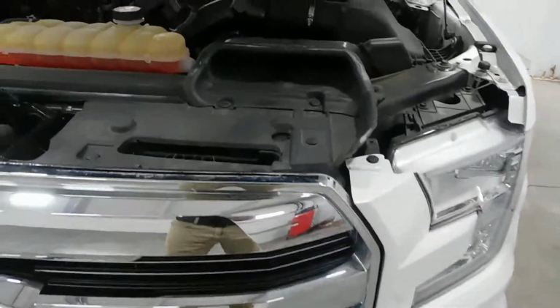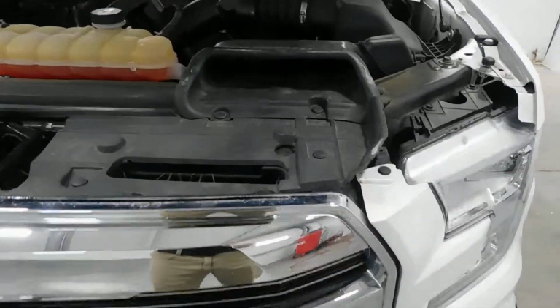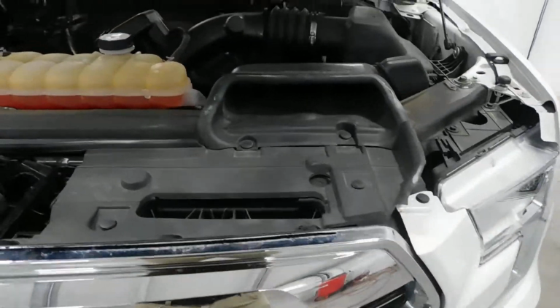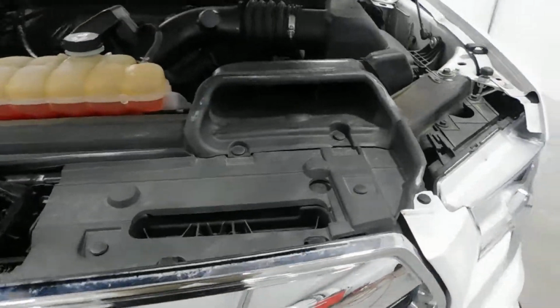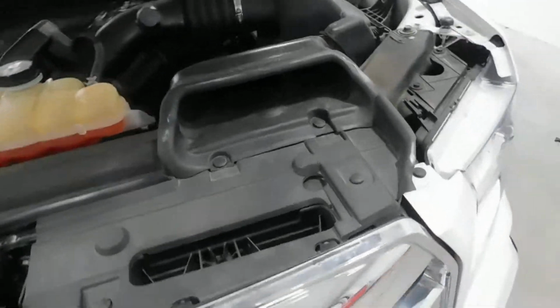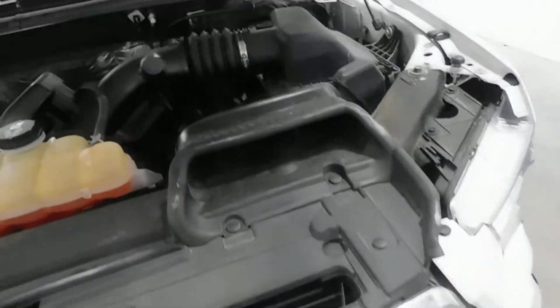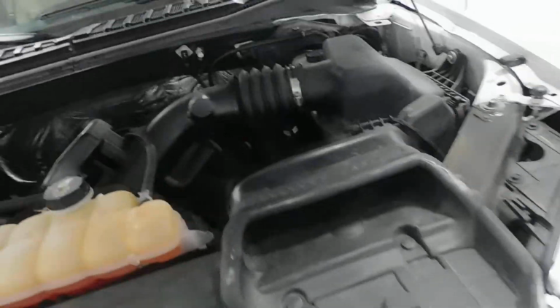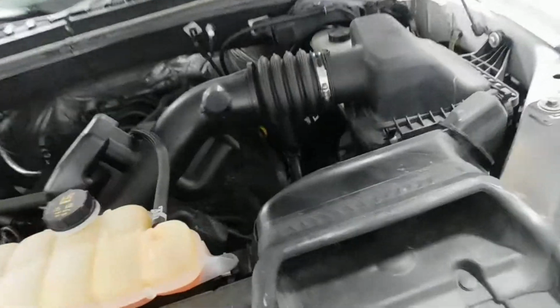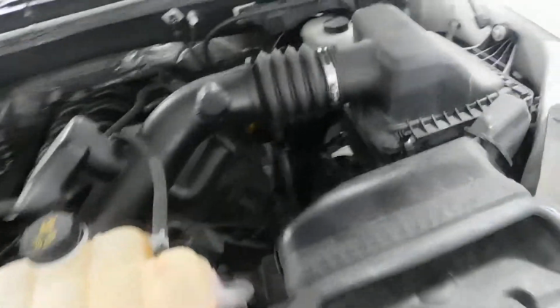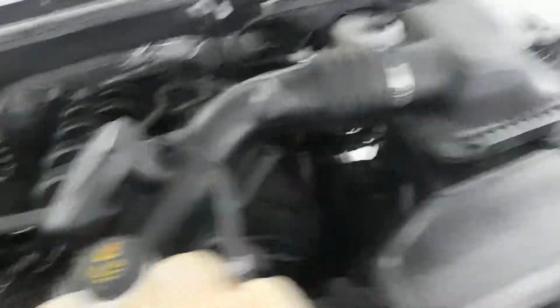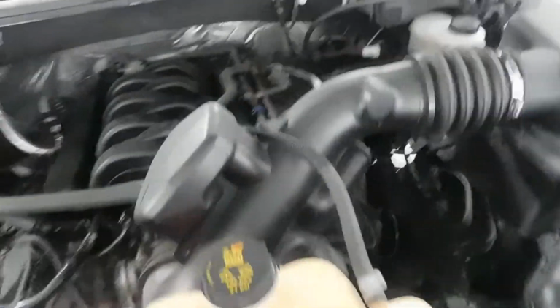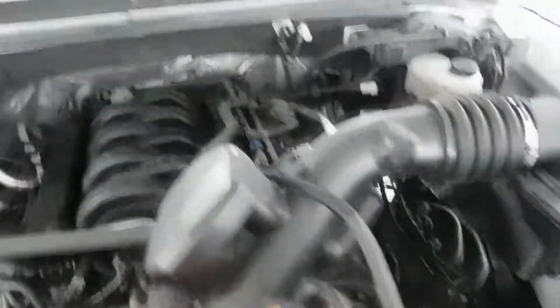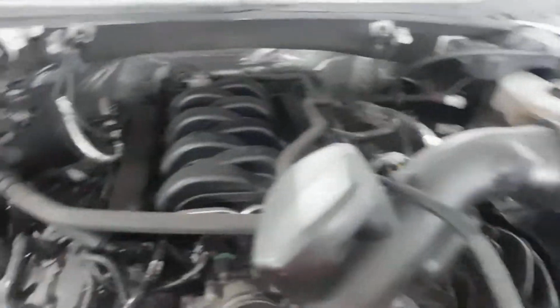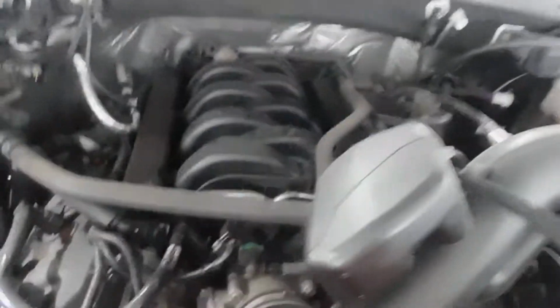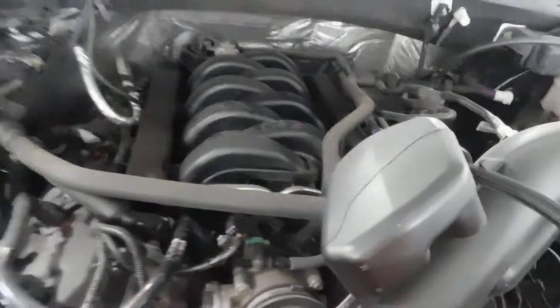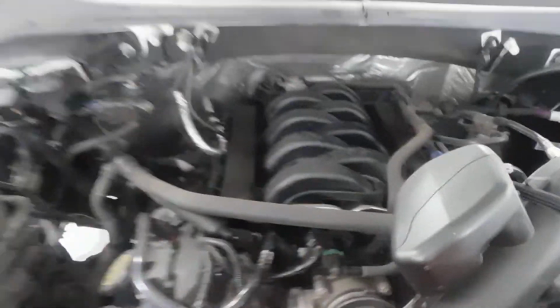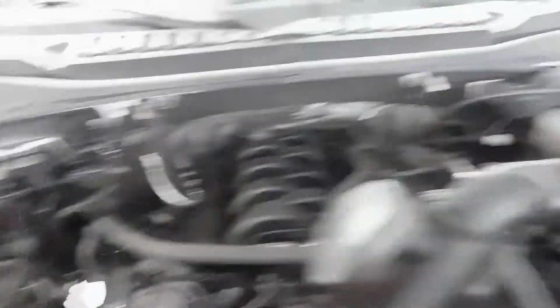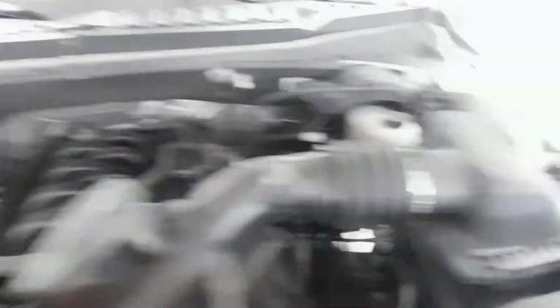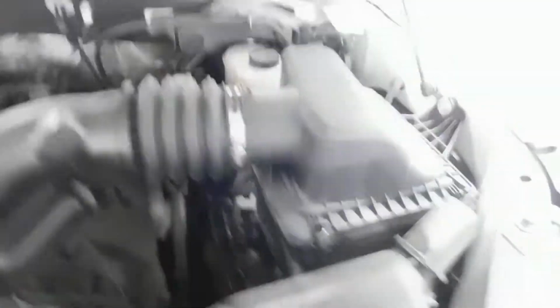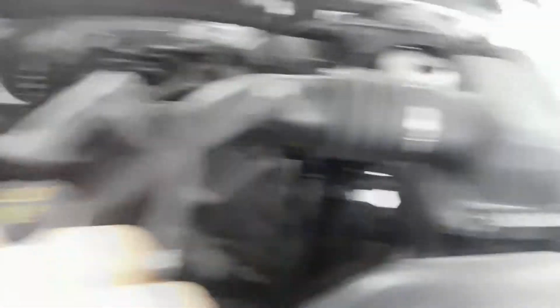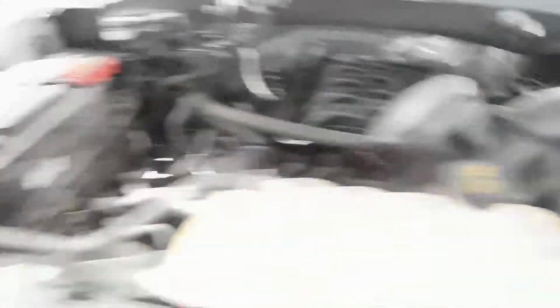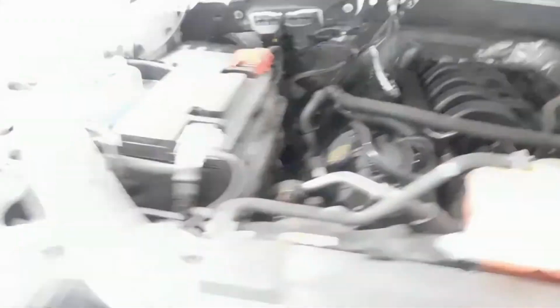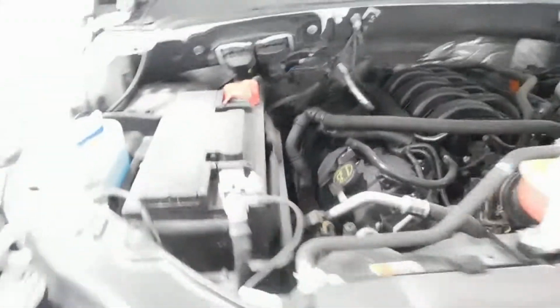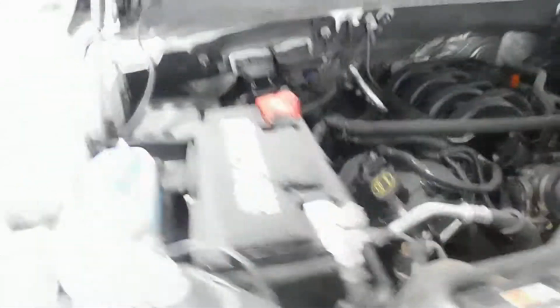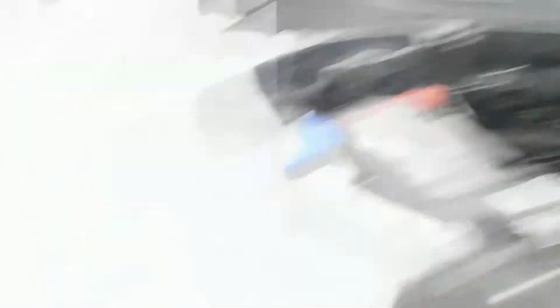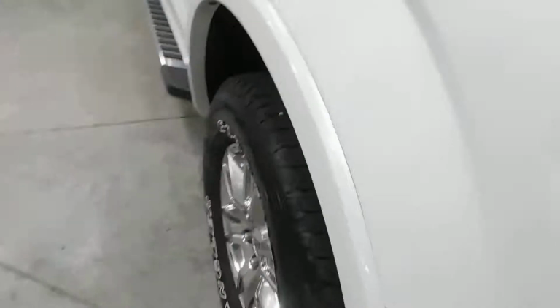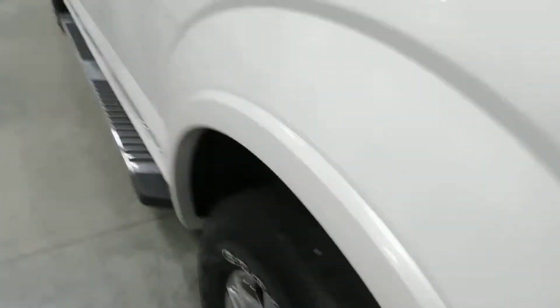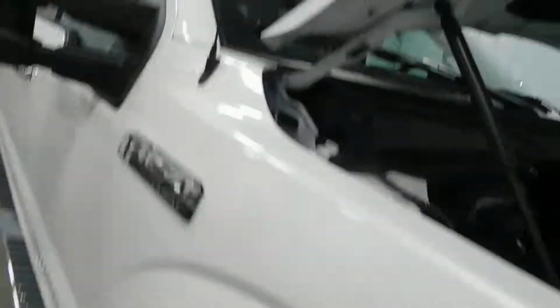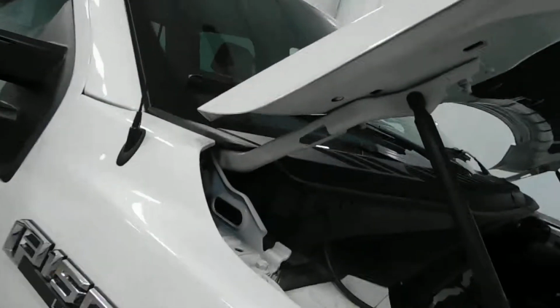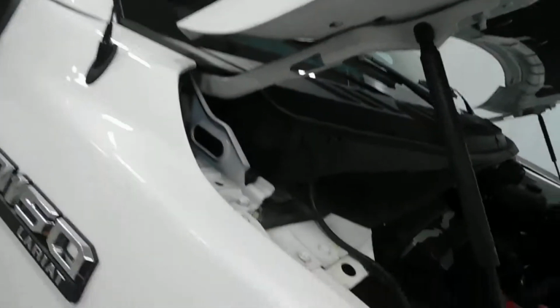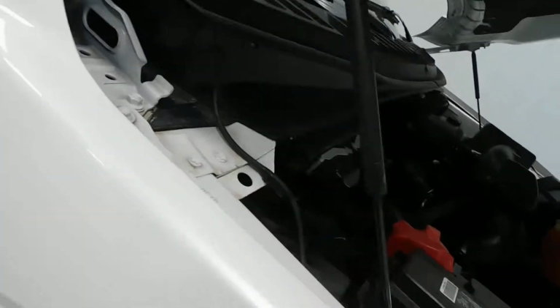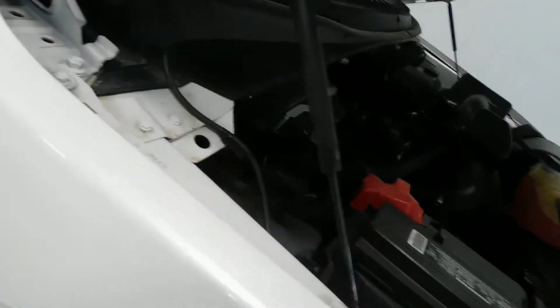Under the hood, it has a 5.0 liter V8 engine right over there. Go ahead and give you a brief look under the hood at the engine.